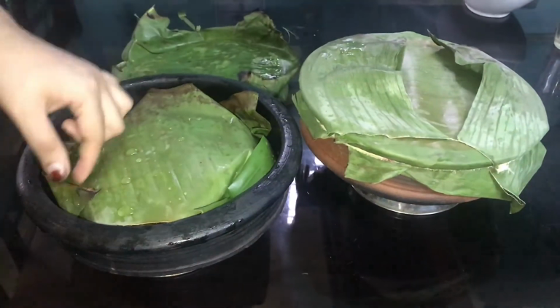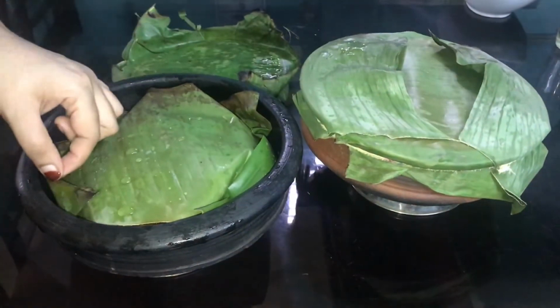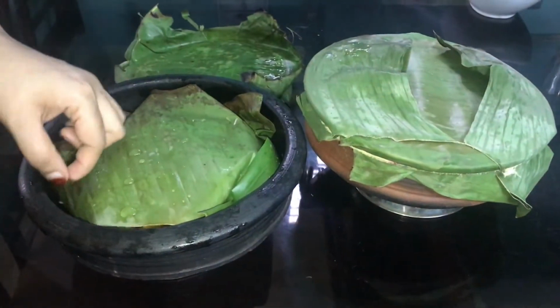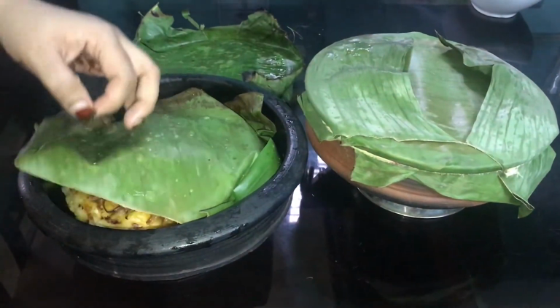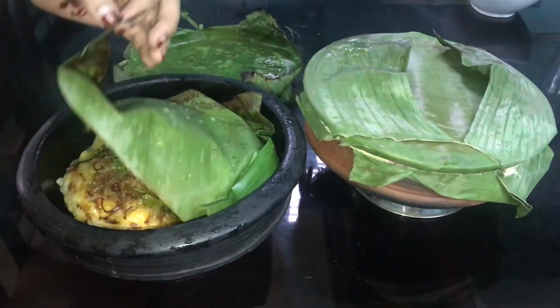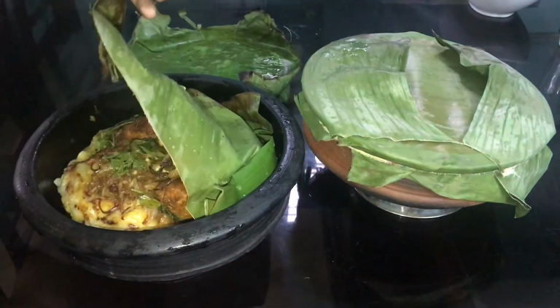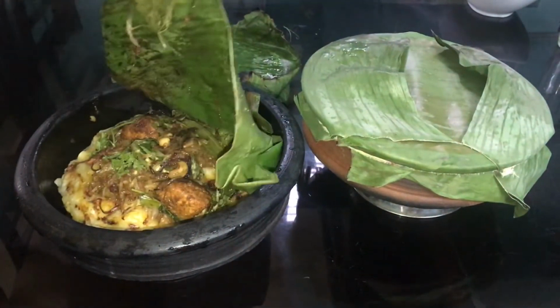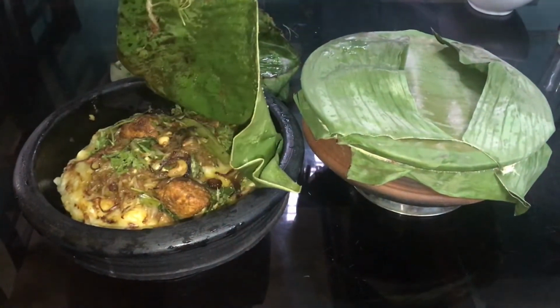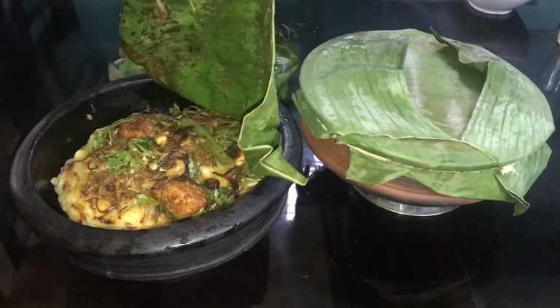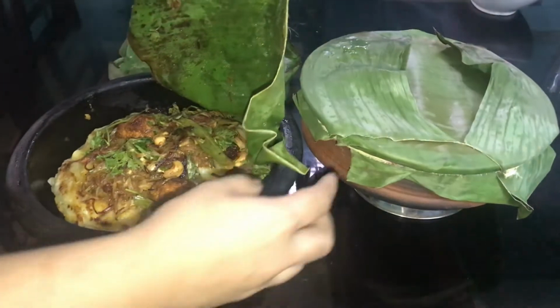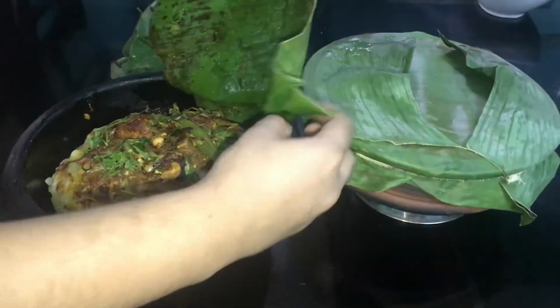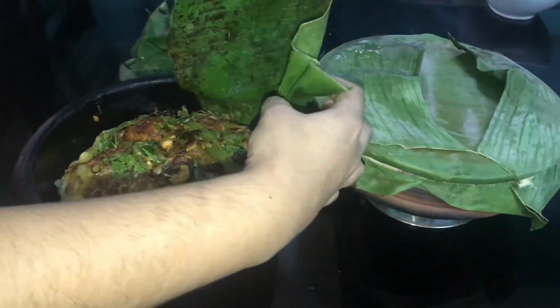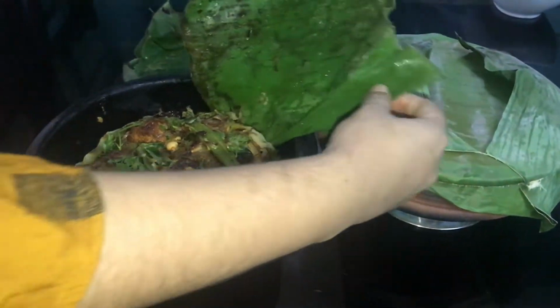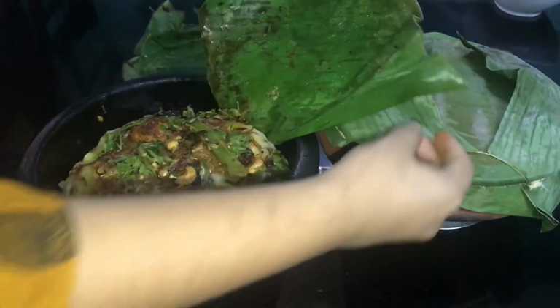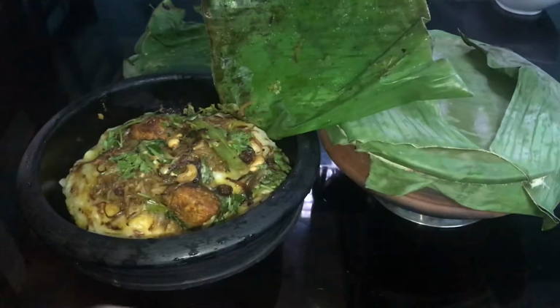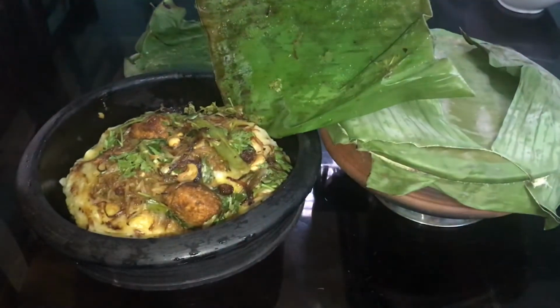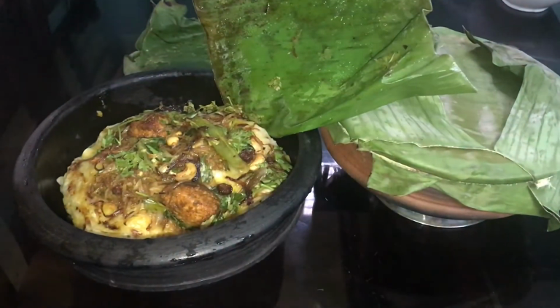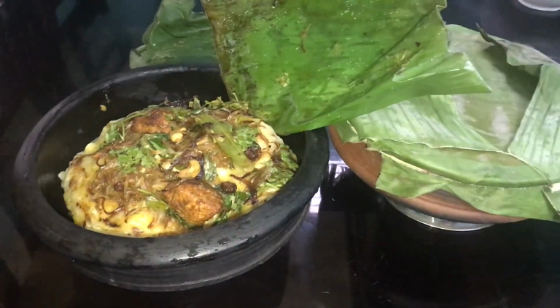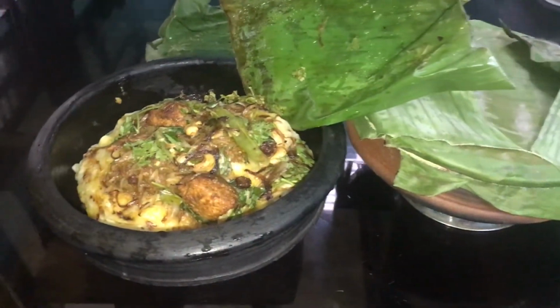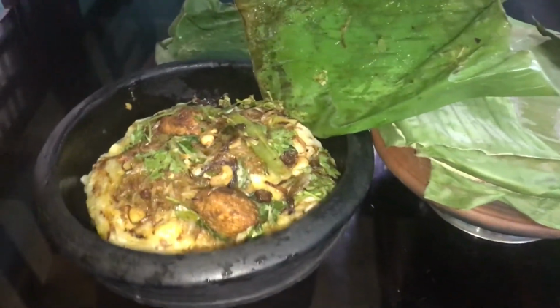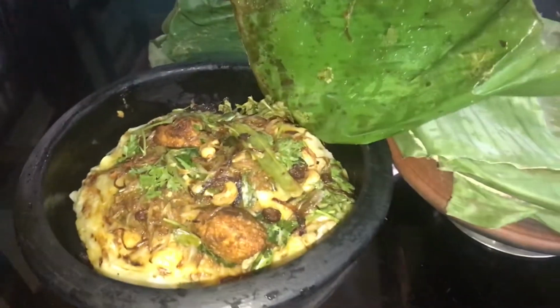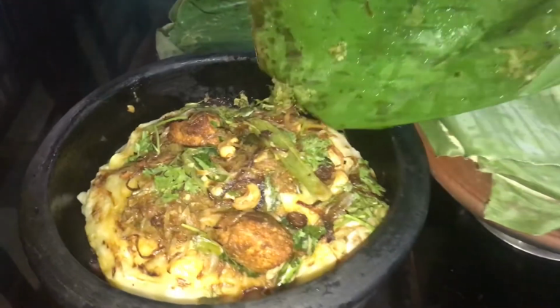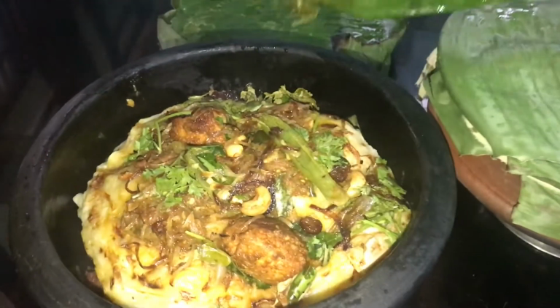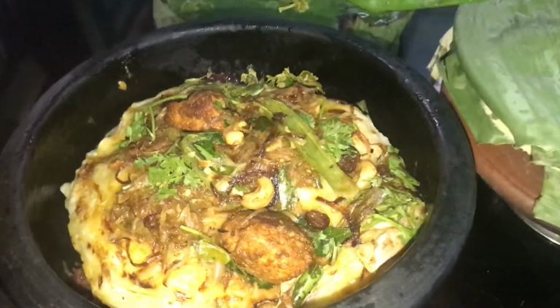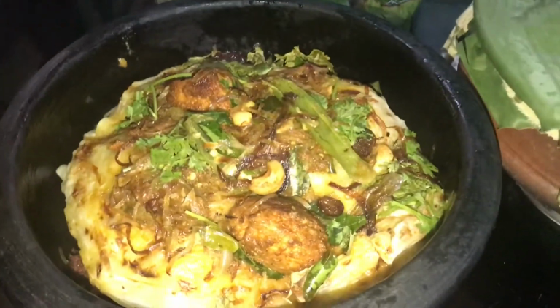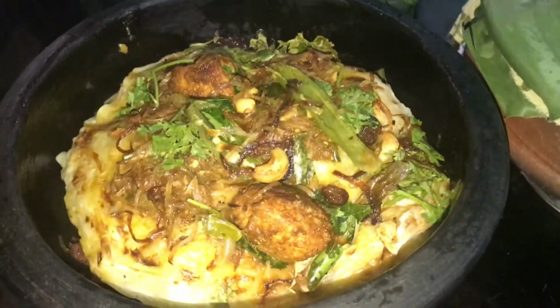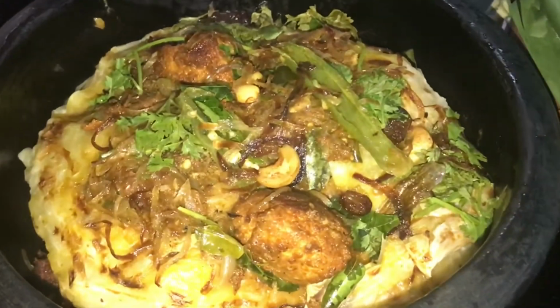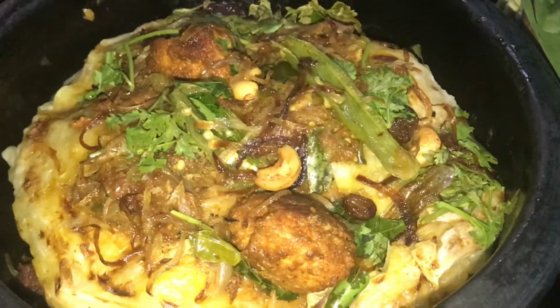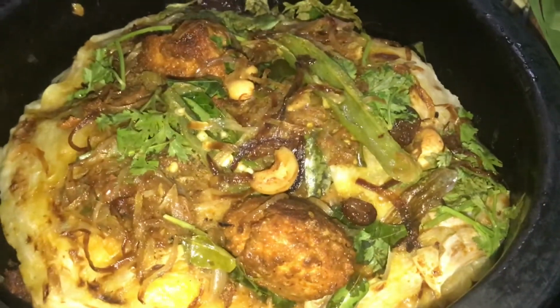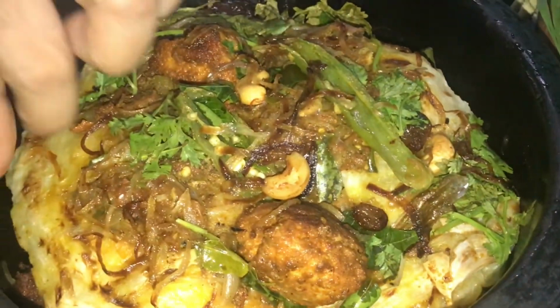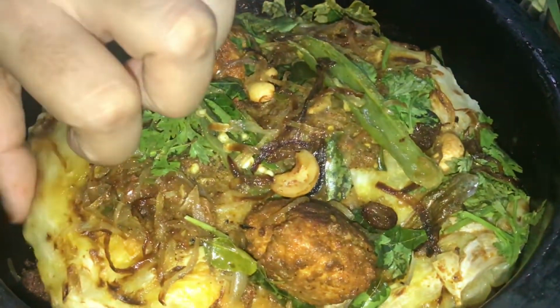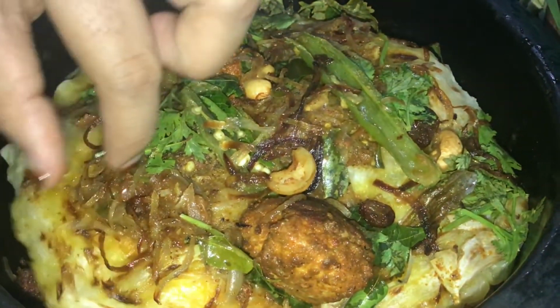Wow! This is very nice and has a good smell. In this video I will not include smell, but it has a good smell. It is very soft and very tasty.